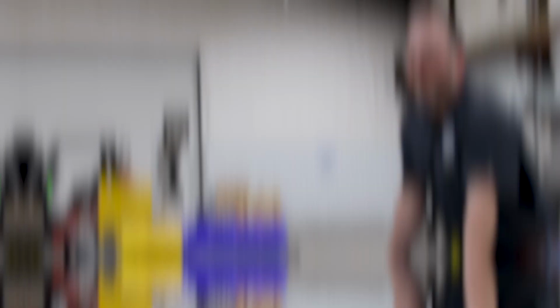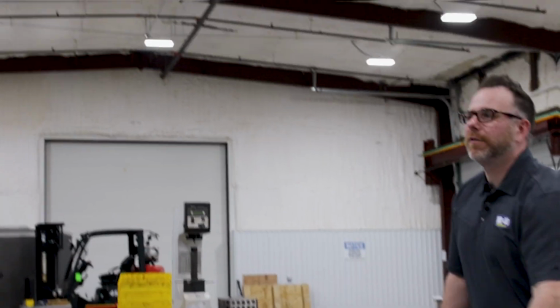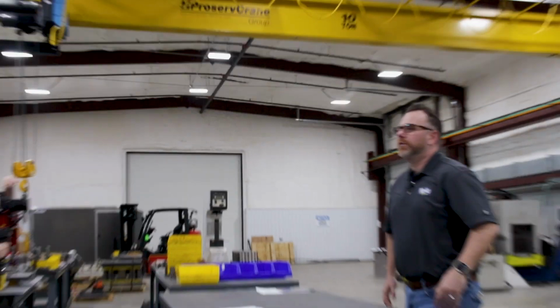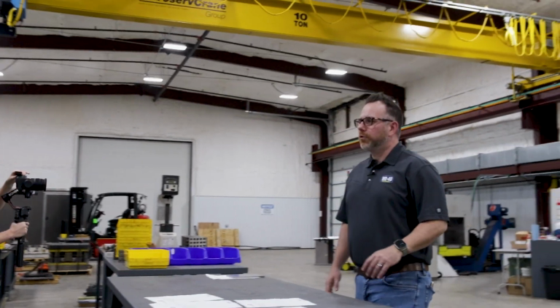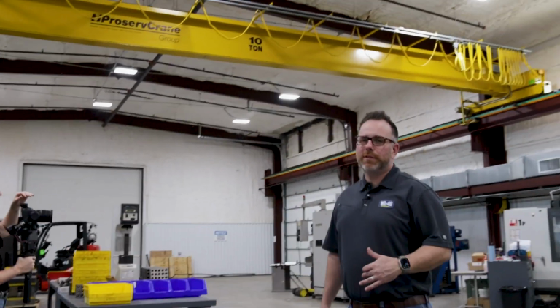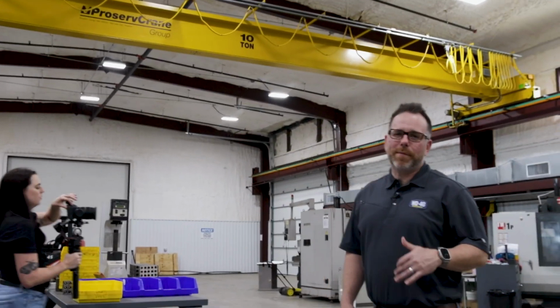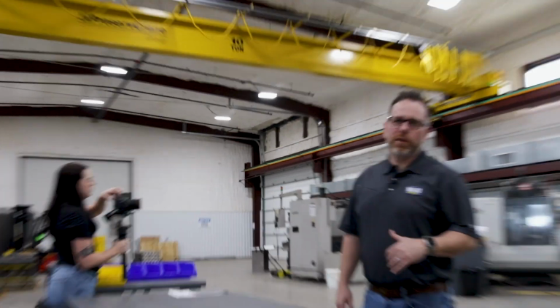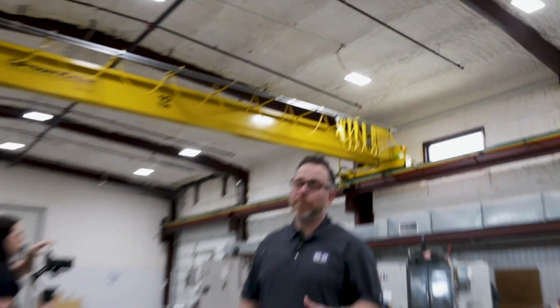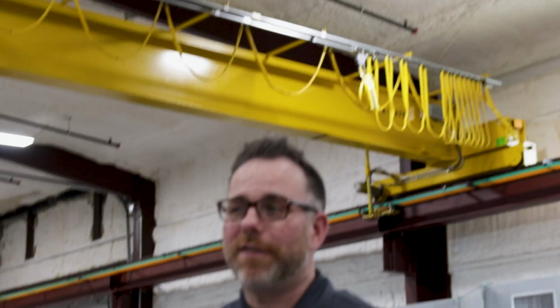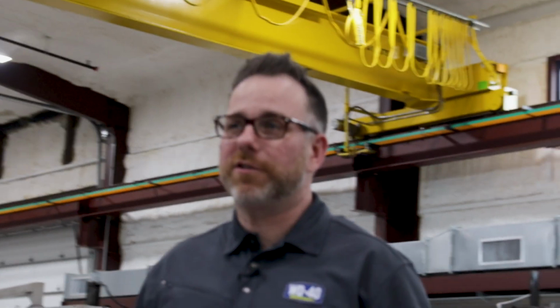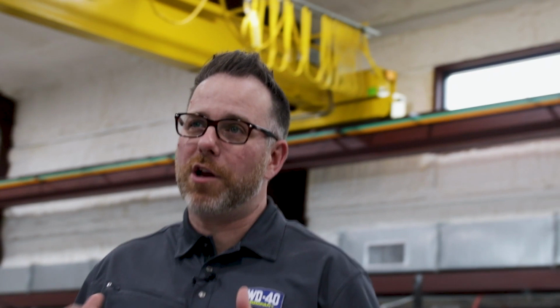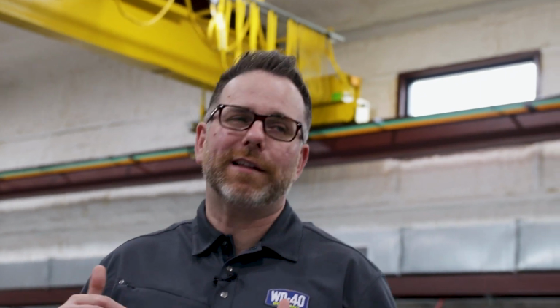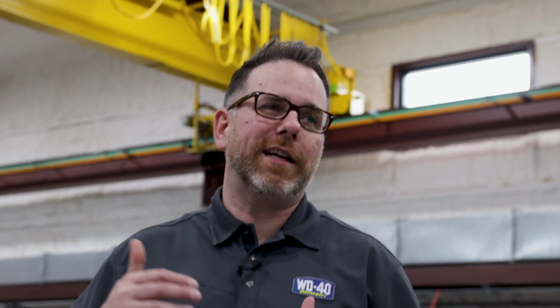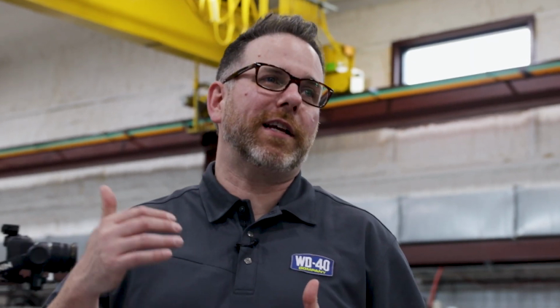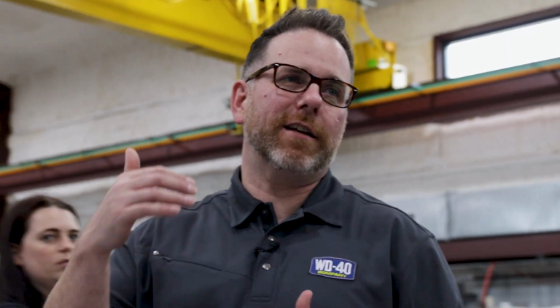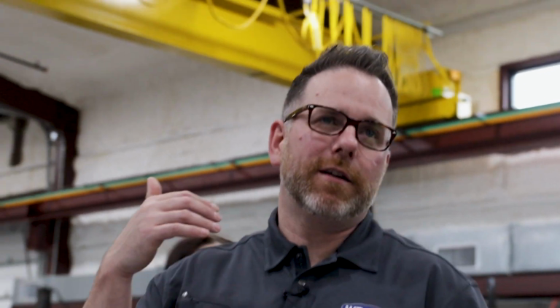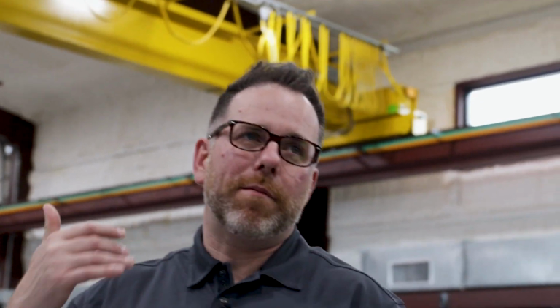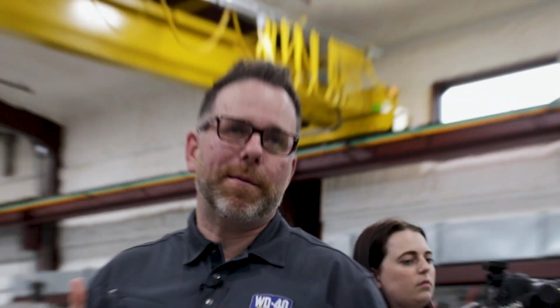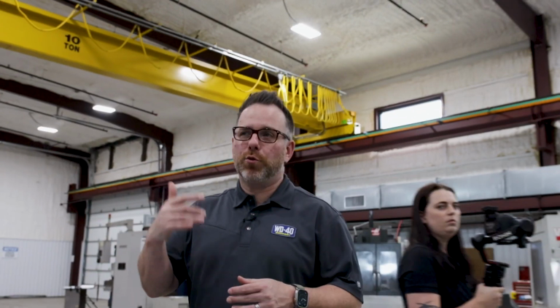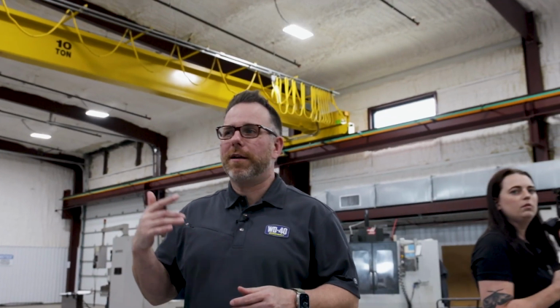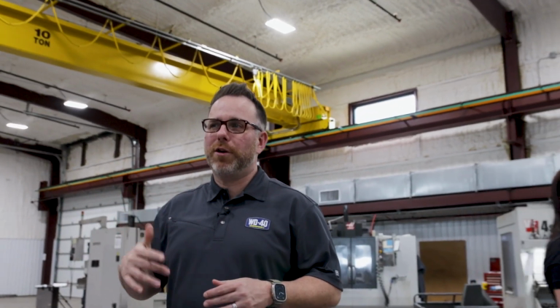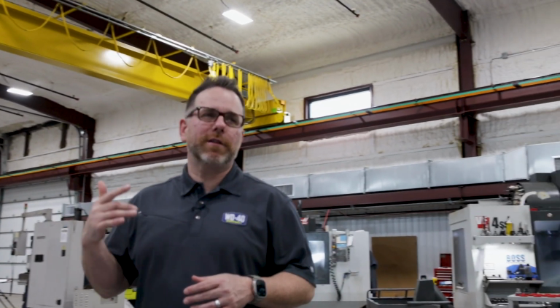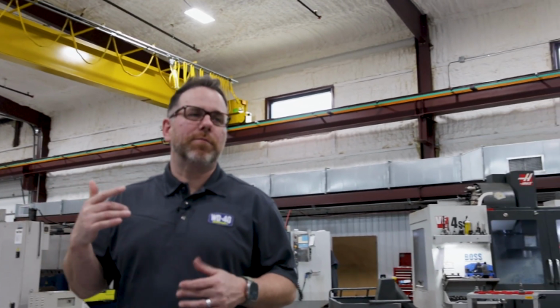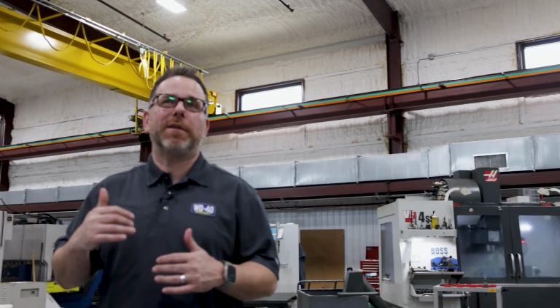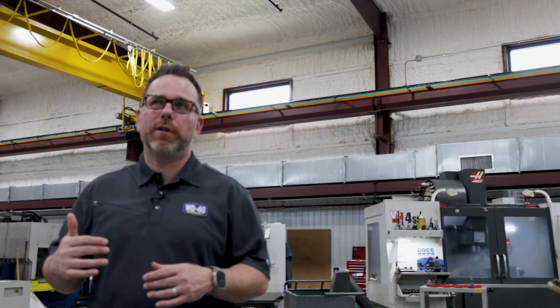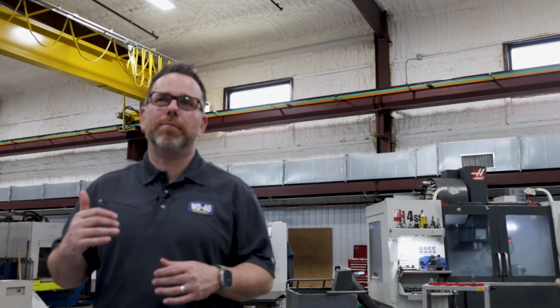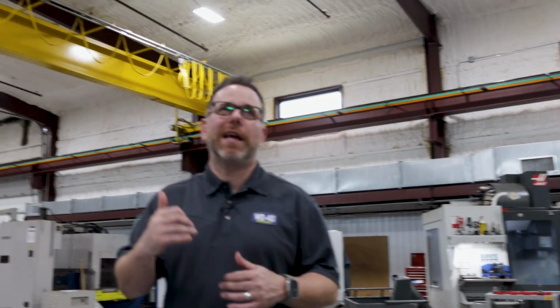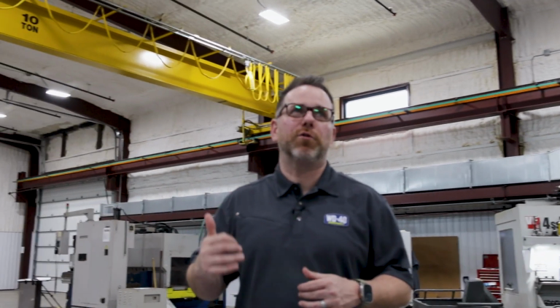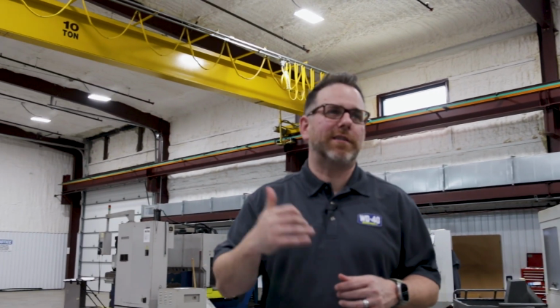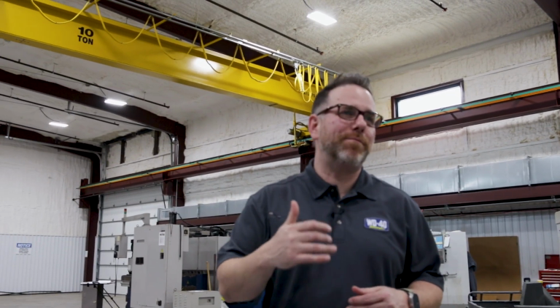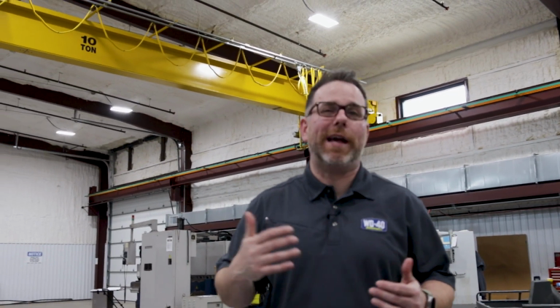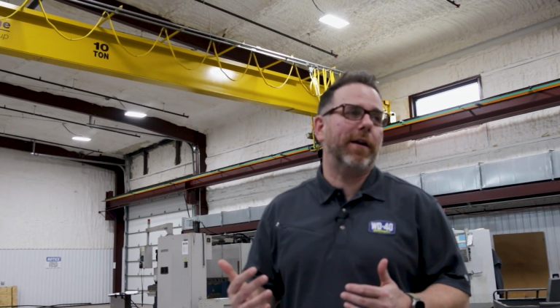Here at Lone Star Tool, Dye, and Metalworks, for the past 11 years we've been known as the leaders in metal stamping tooling — design, build, and repairs.